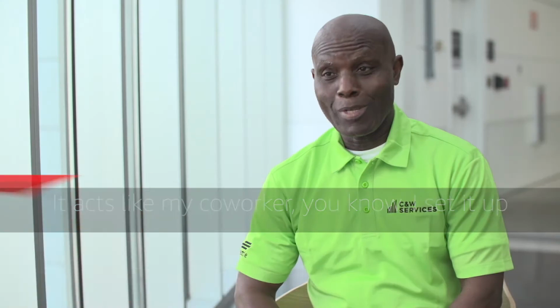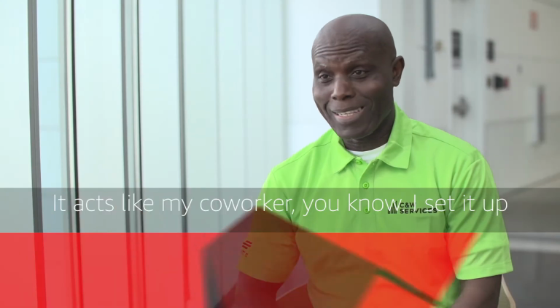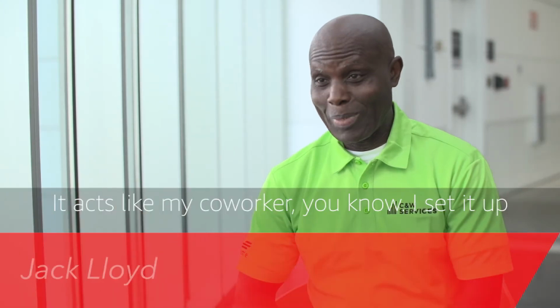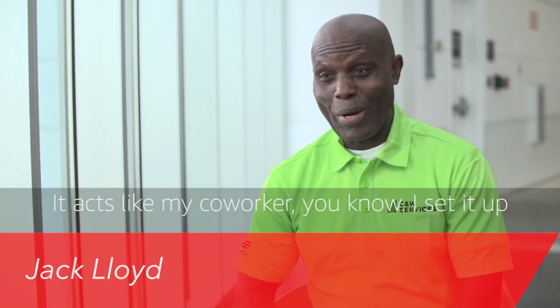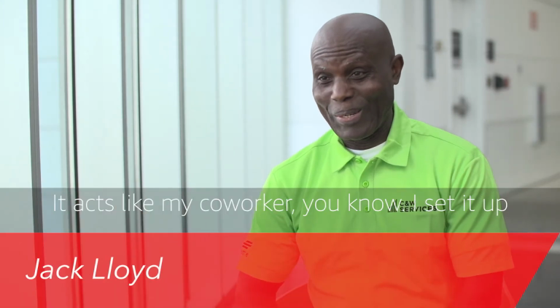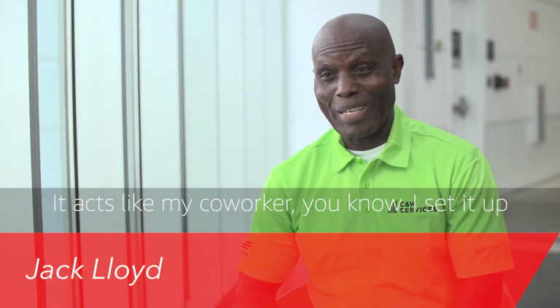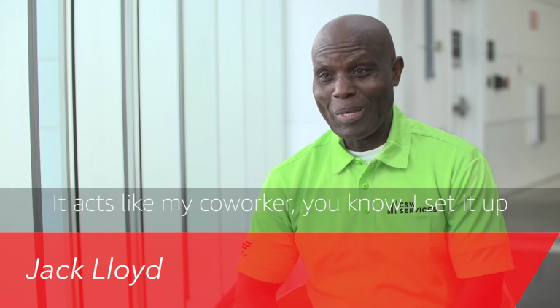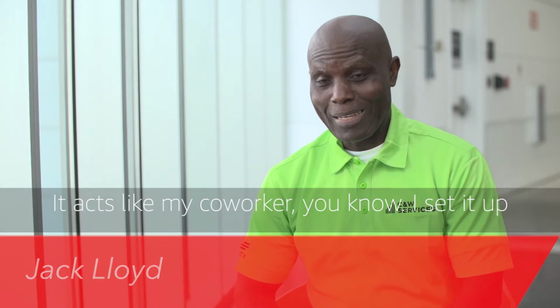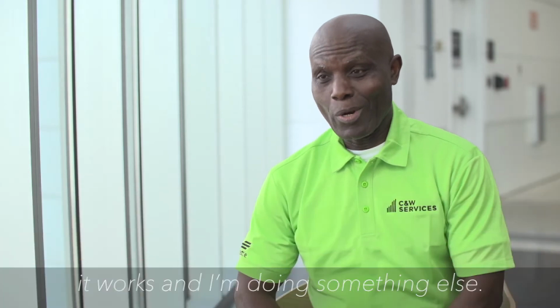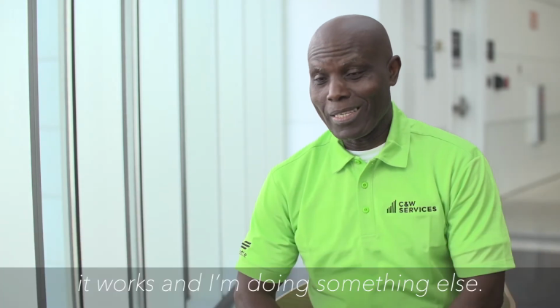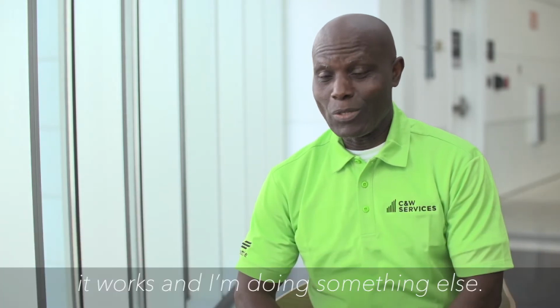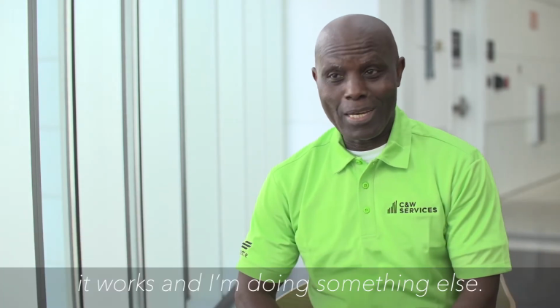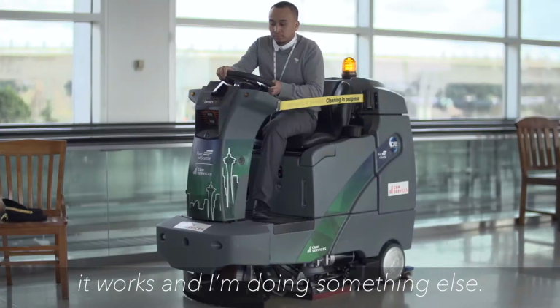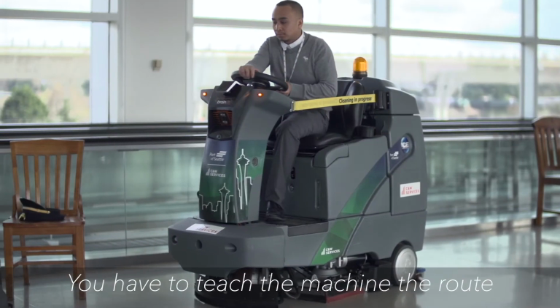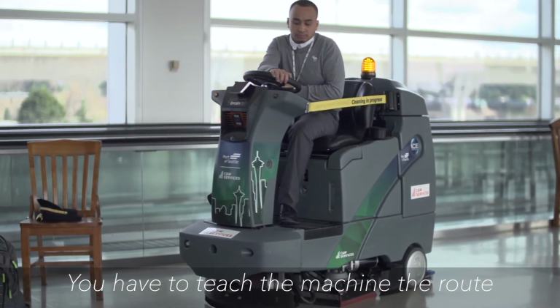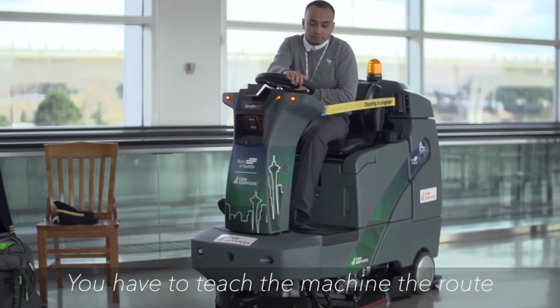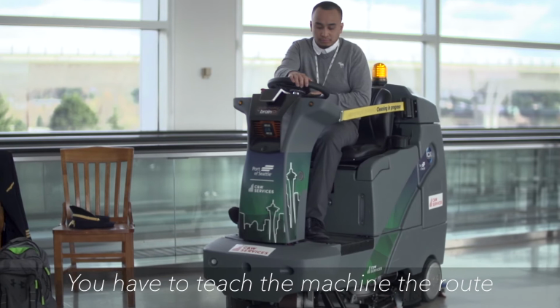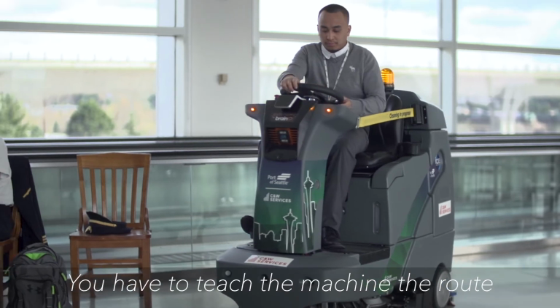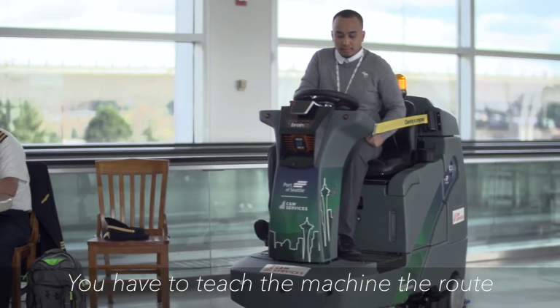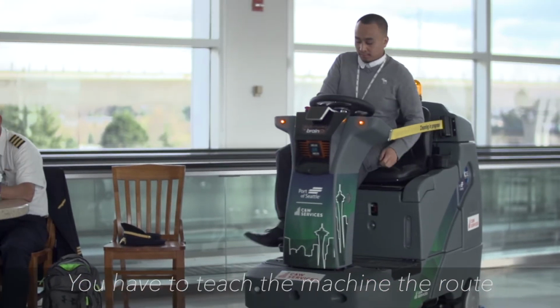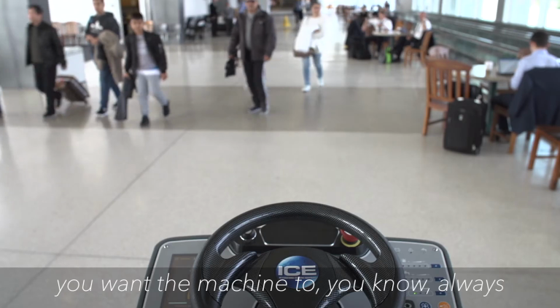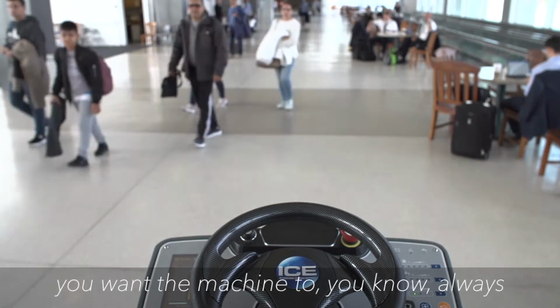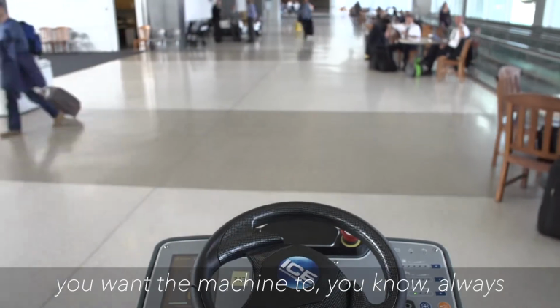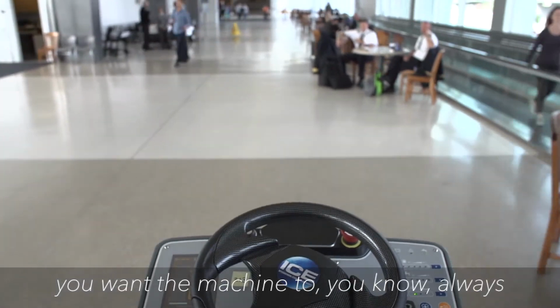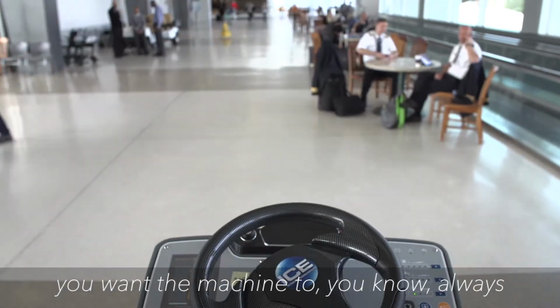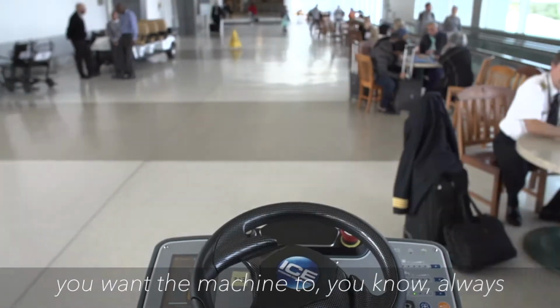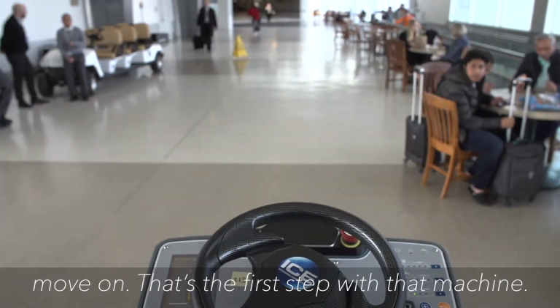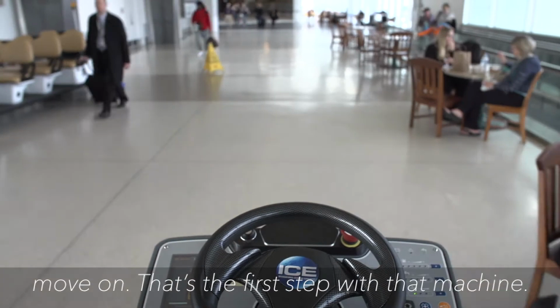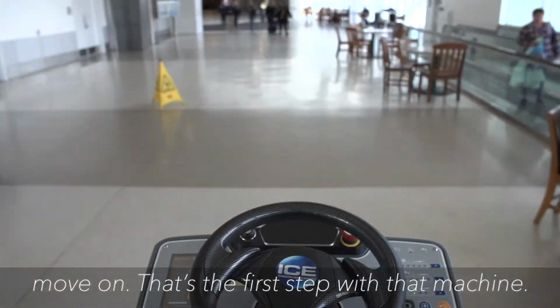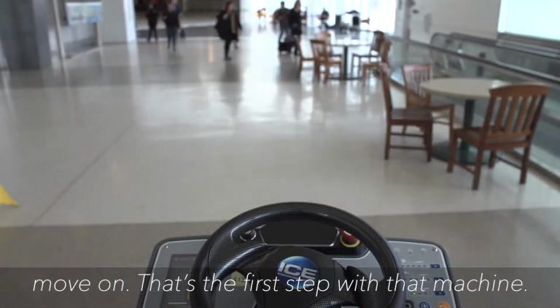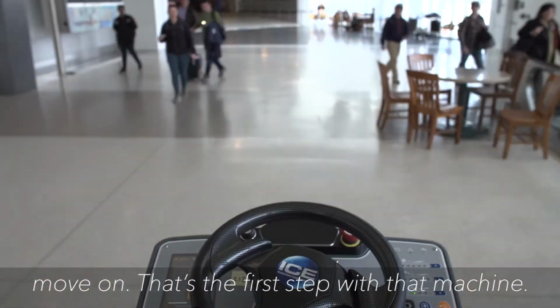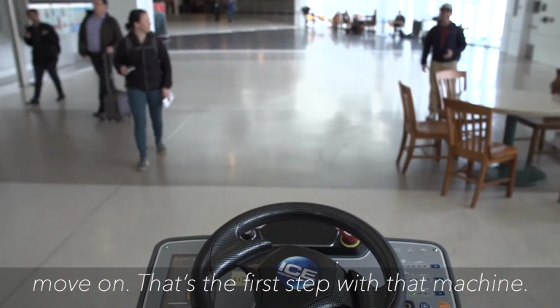It acts like my co-worker — I set it up, it works, and I can do something else. You have to teach the machine the route you want it to always move on. That's the first step with that machine.